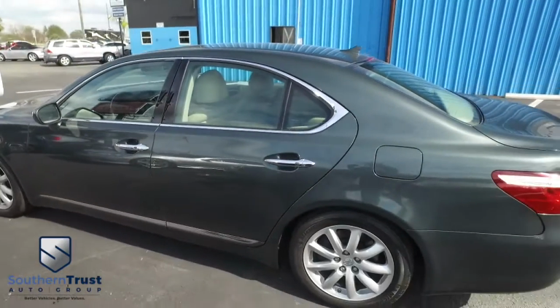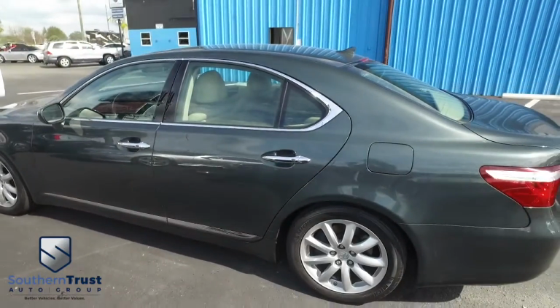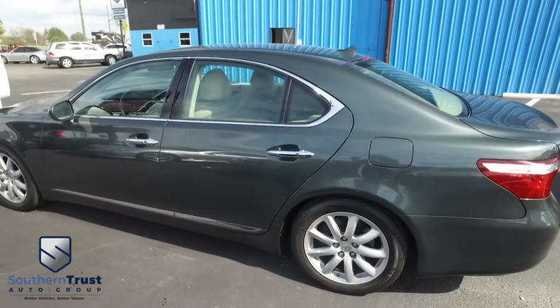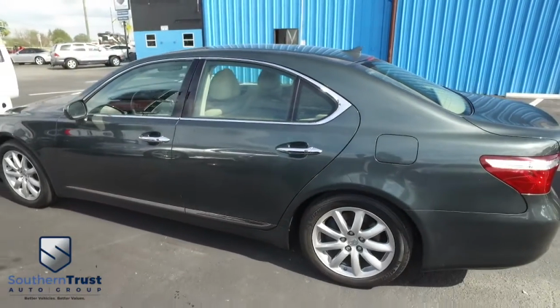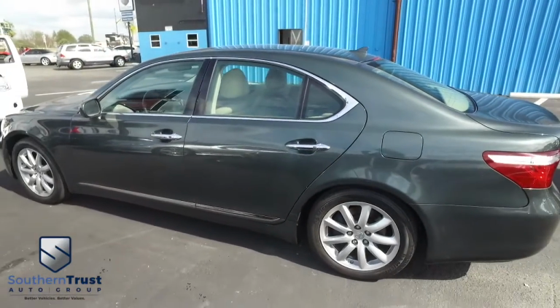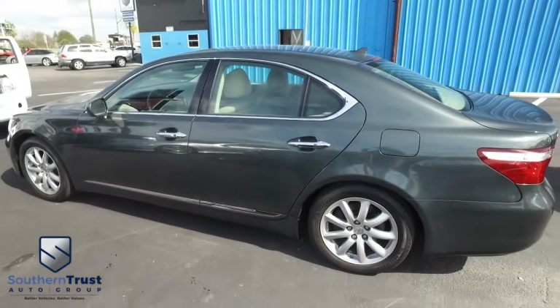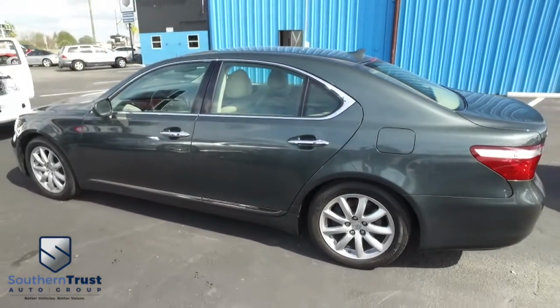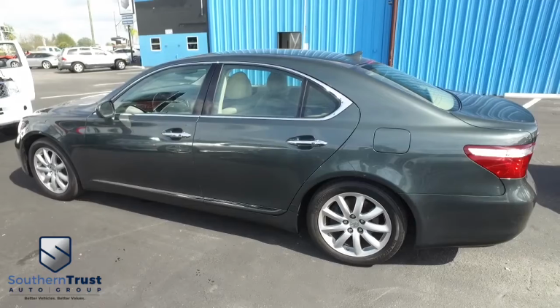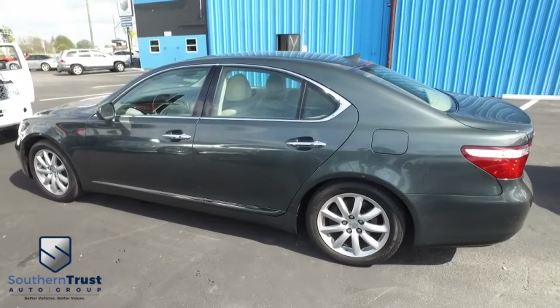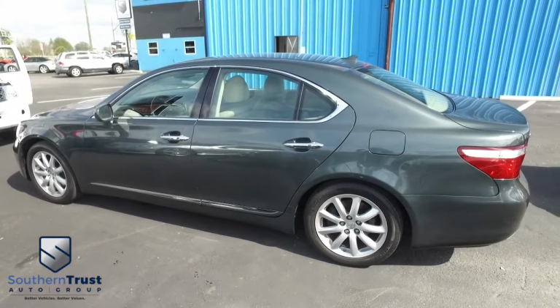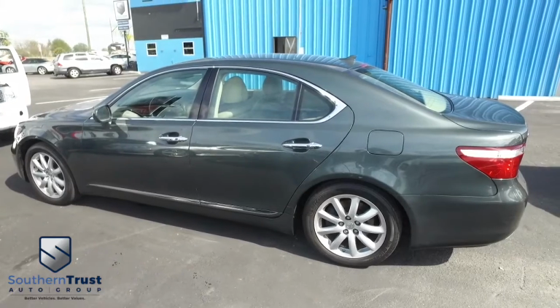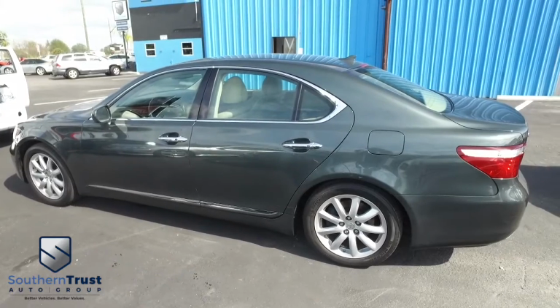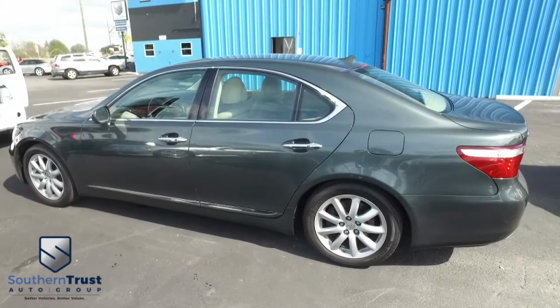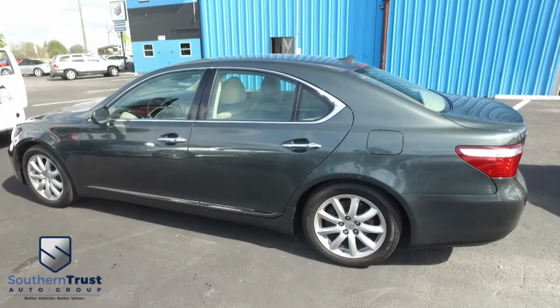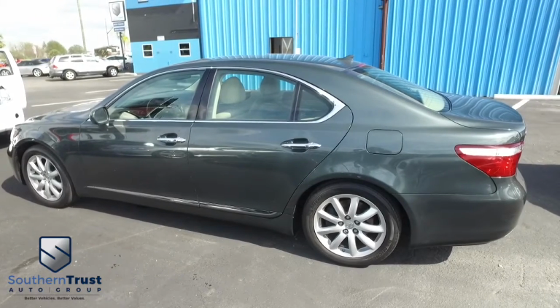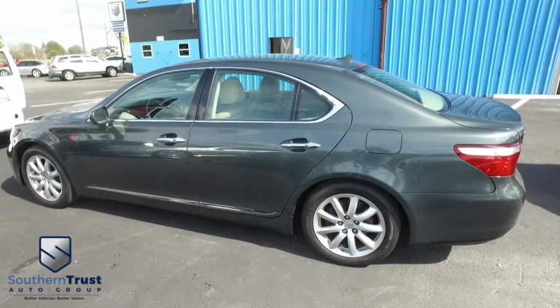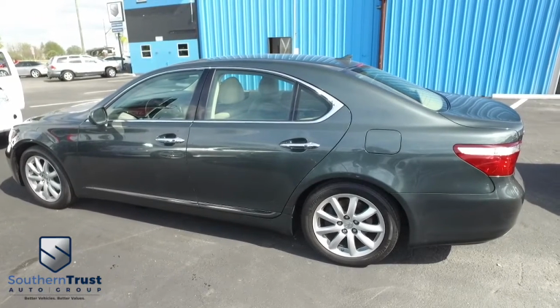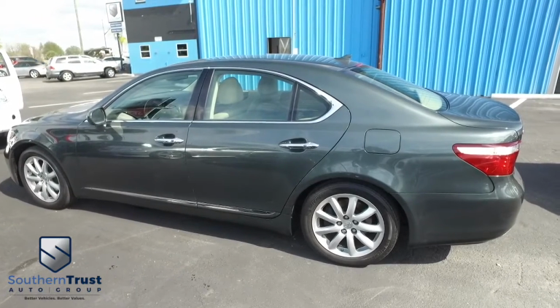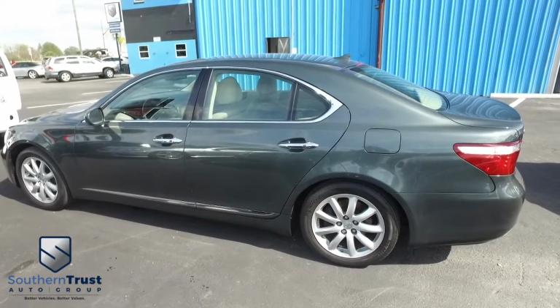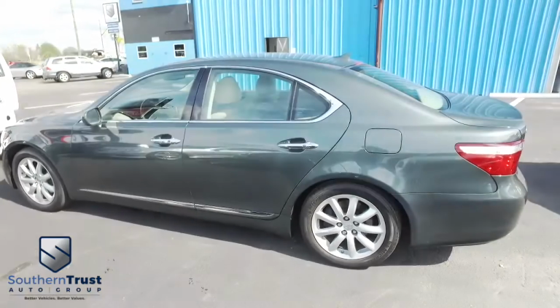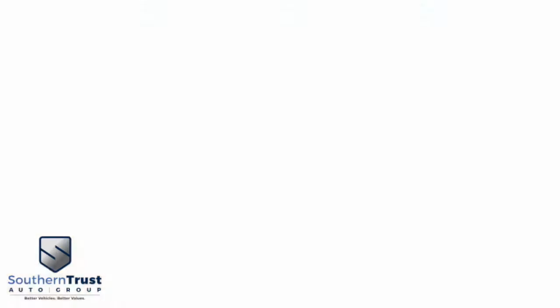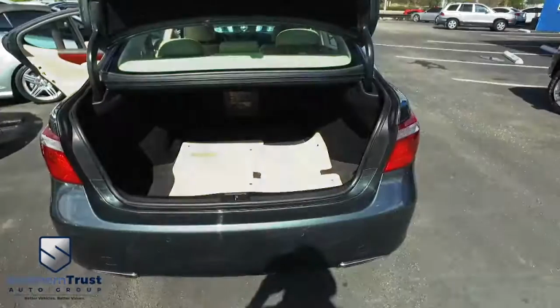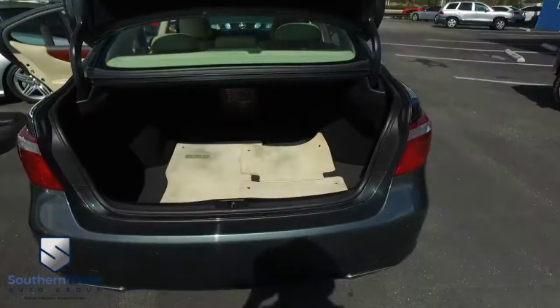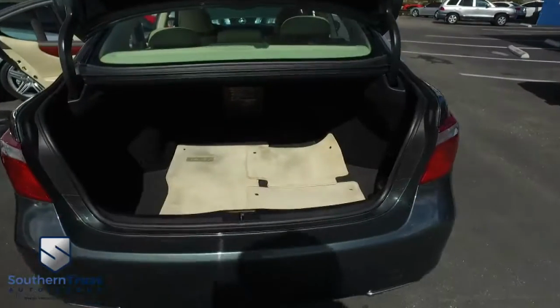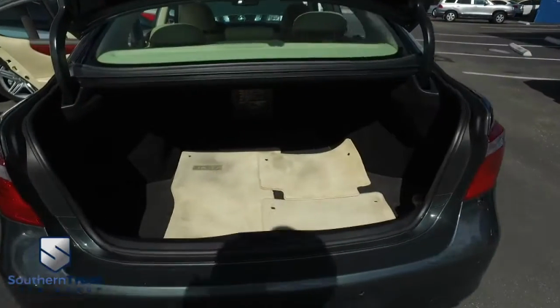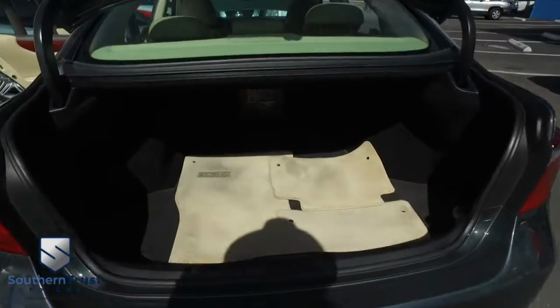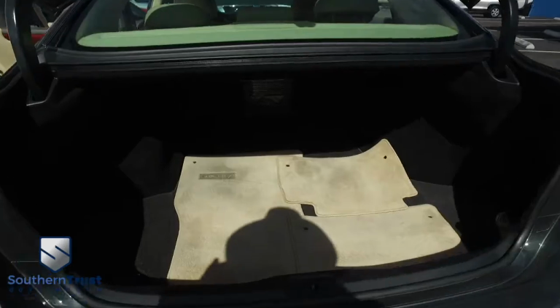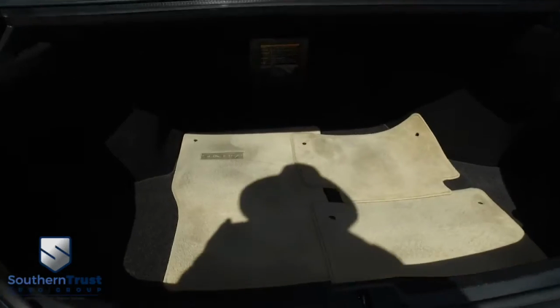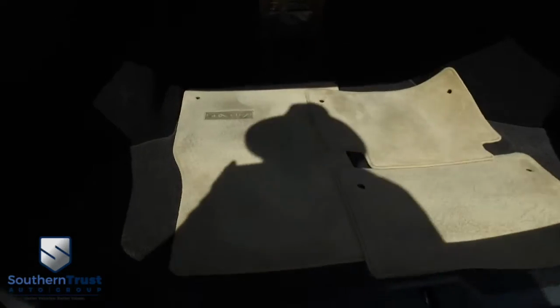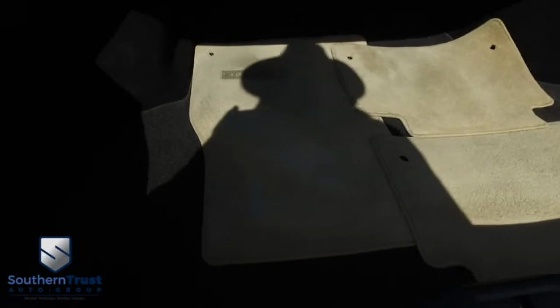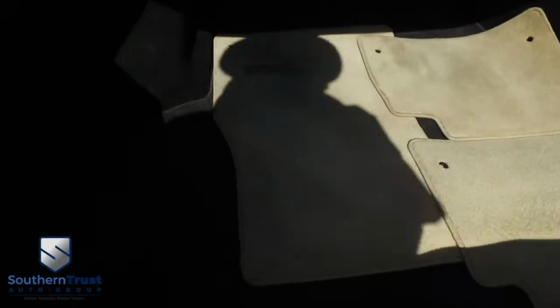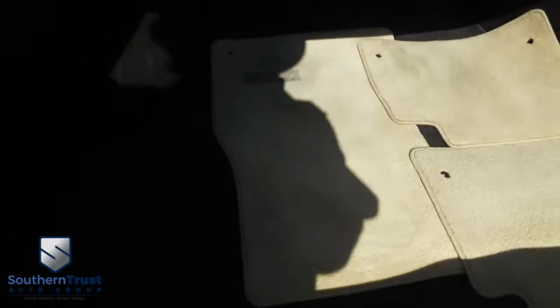Do not wait, do not hesitate, do not procrastinate. This beautiful Lexus will not last long. Call us now. Guys, plenty of room for a weekend or a week-long getaway.